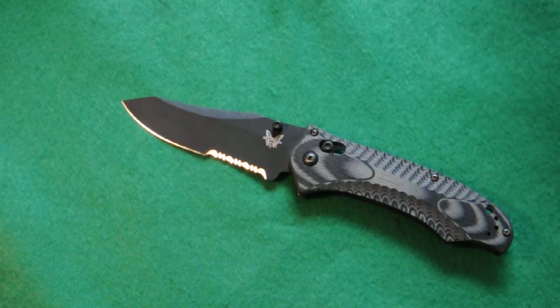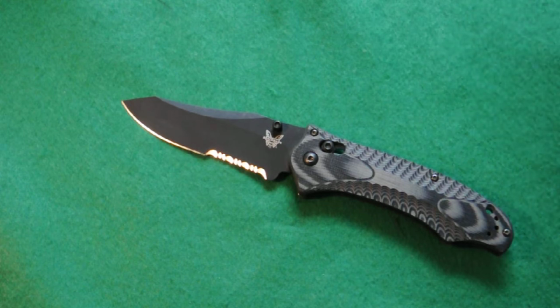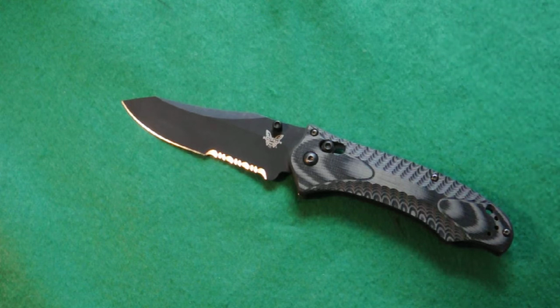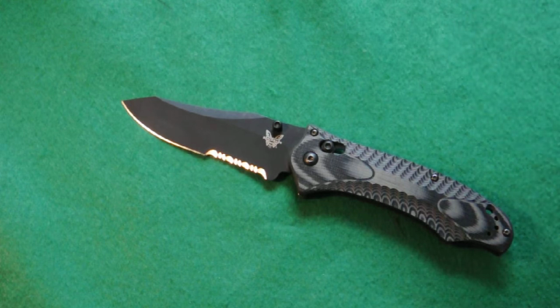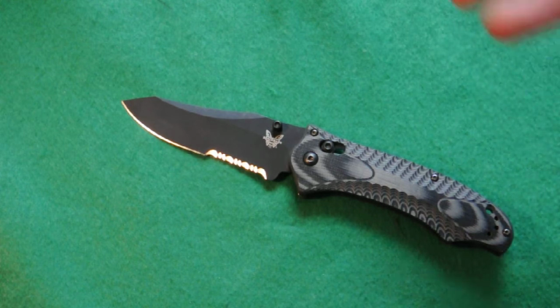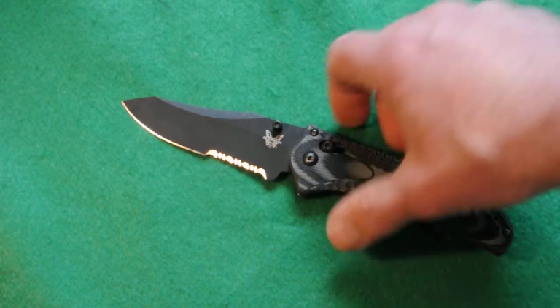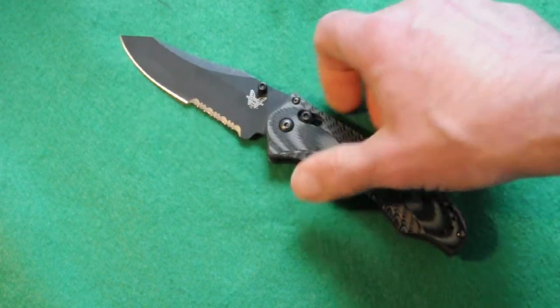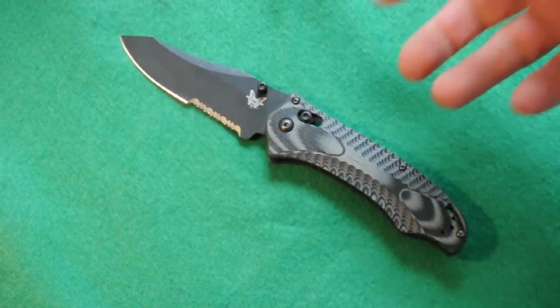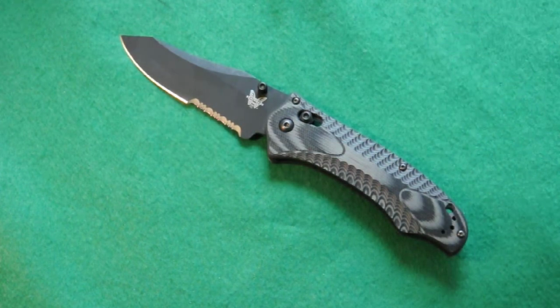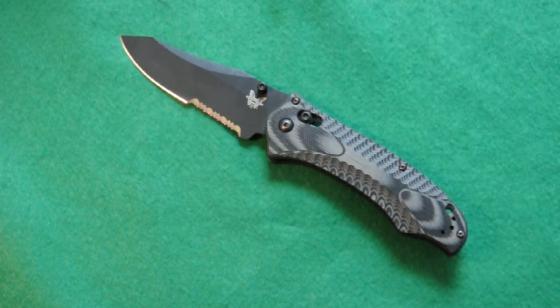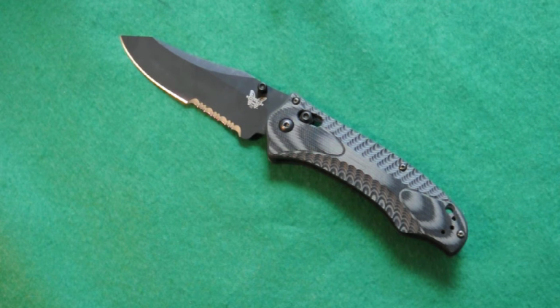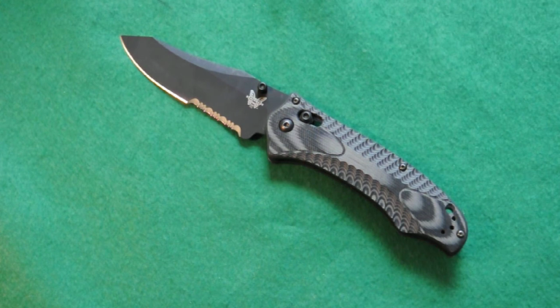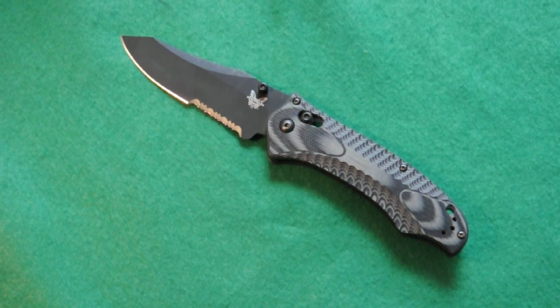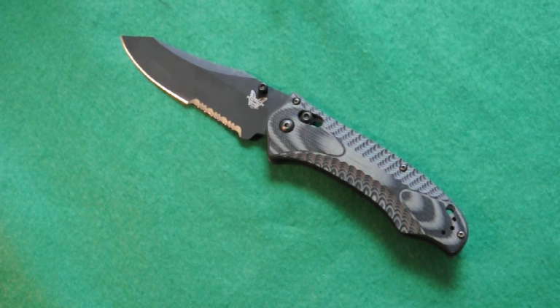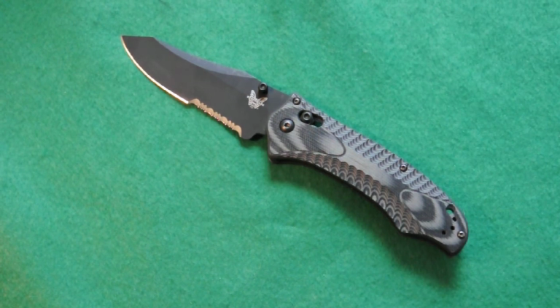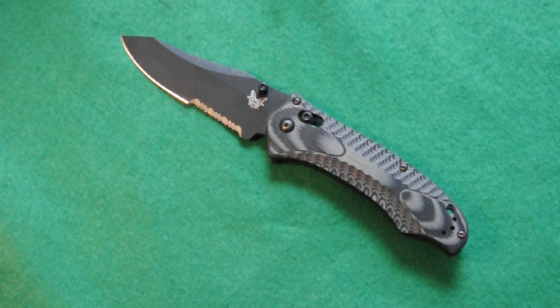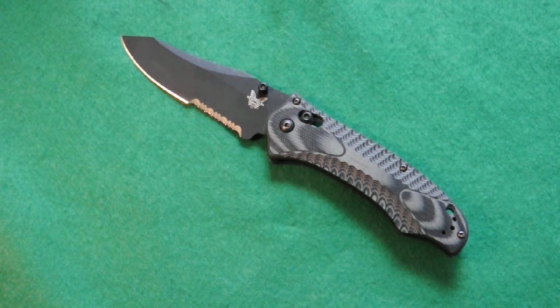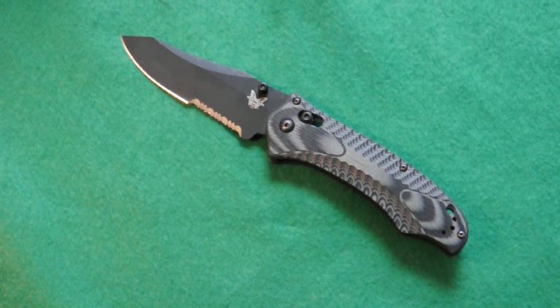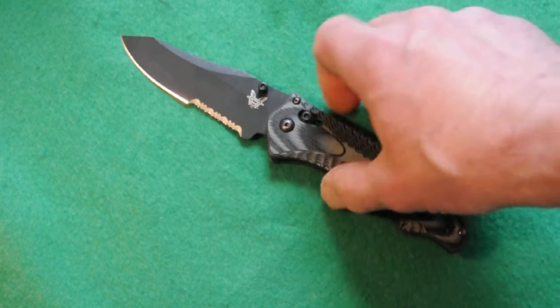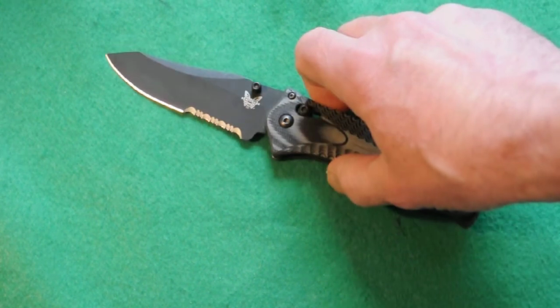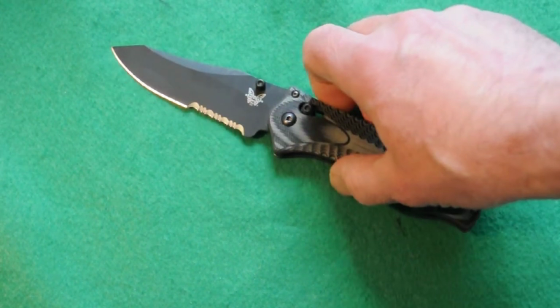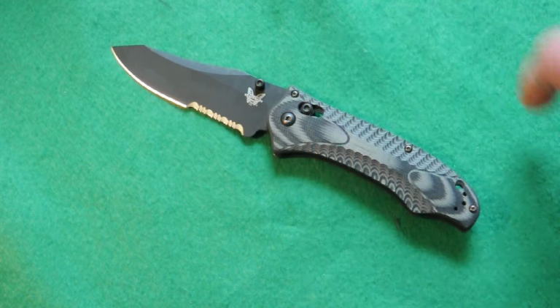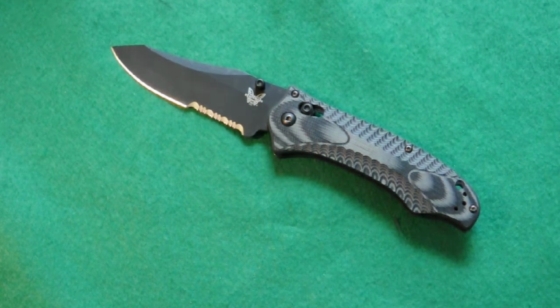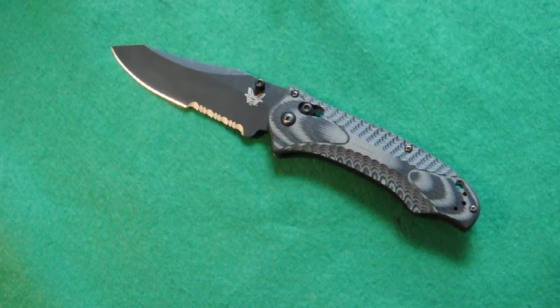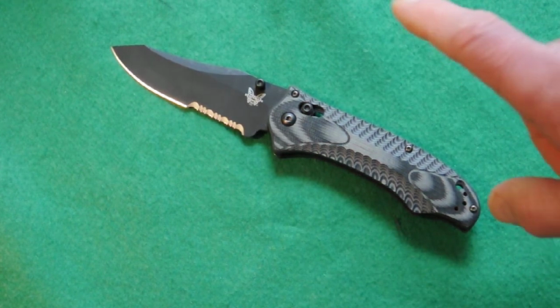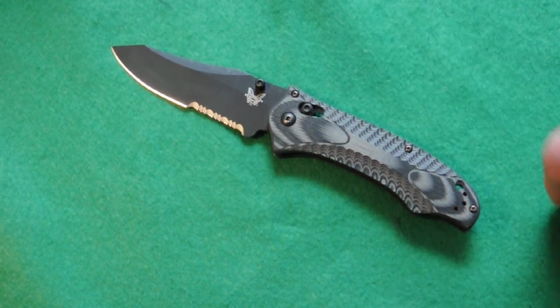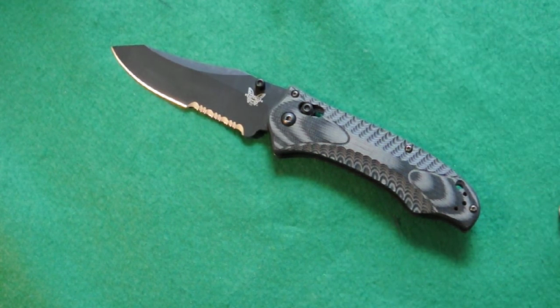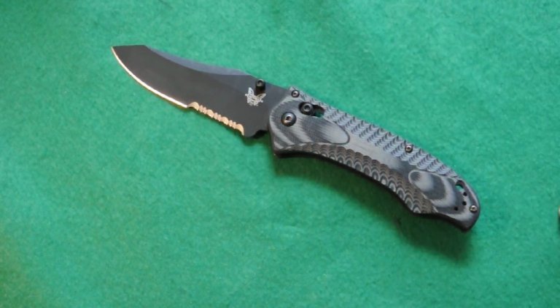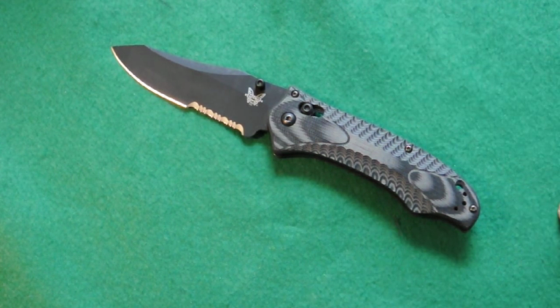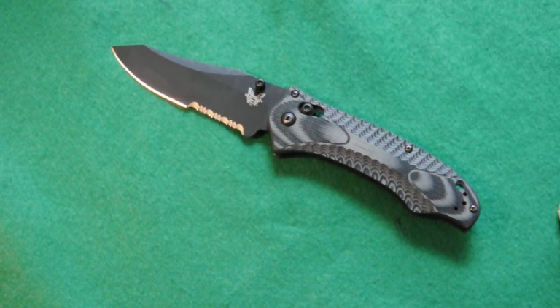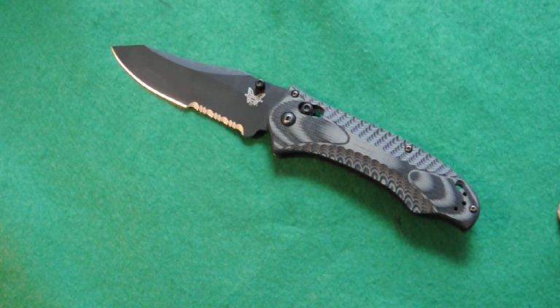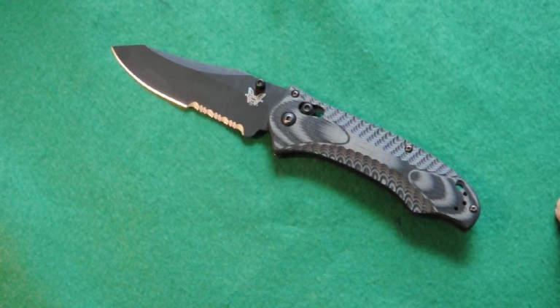That's what it's for, right? You want to use the knife to cut things — boxes, everyday use. The odds are you're not going to use it for self-defense, so just use your knife and sharpen it when you need to. That's my review of the Benchmade Osborne Rift — thanks for watching.